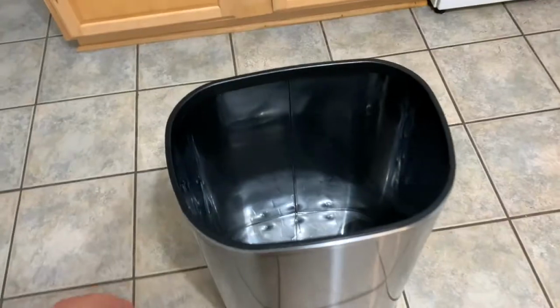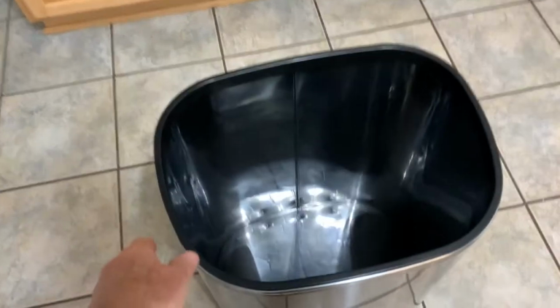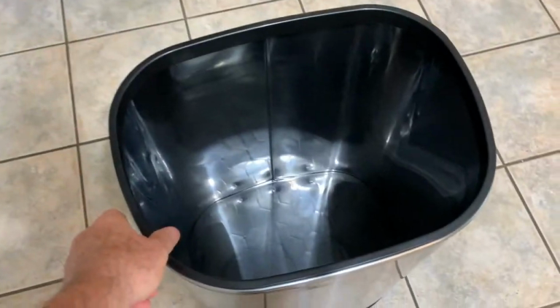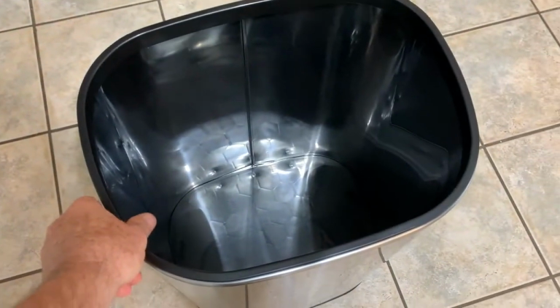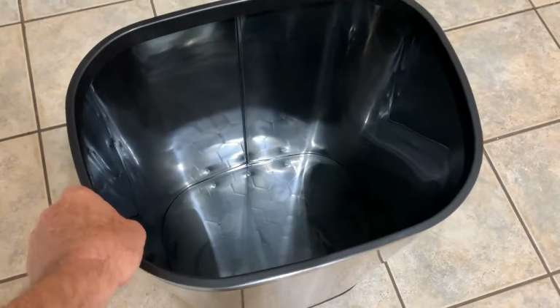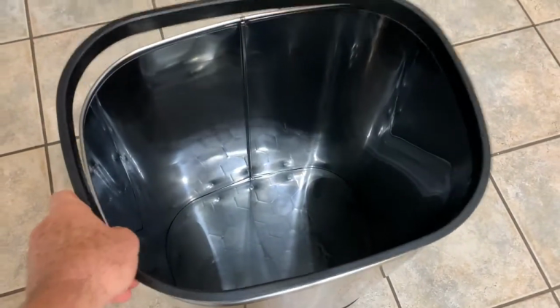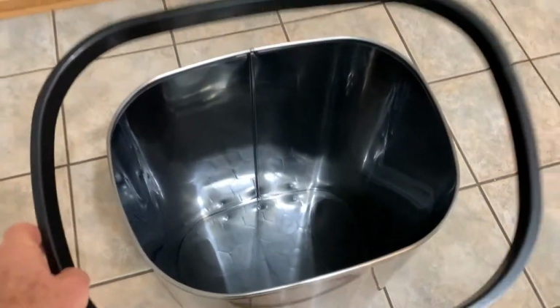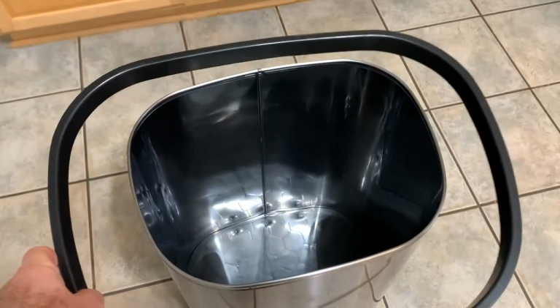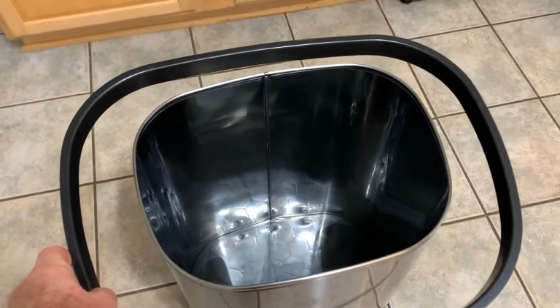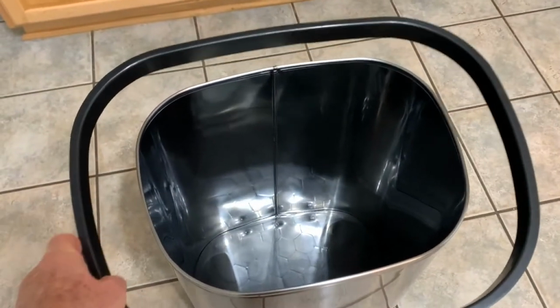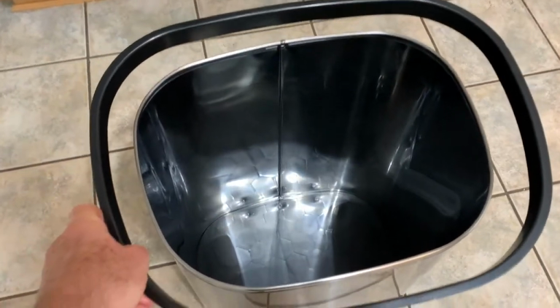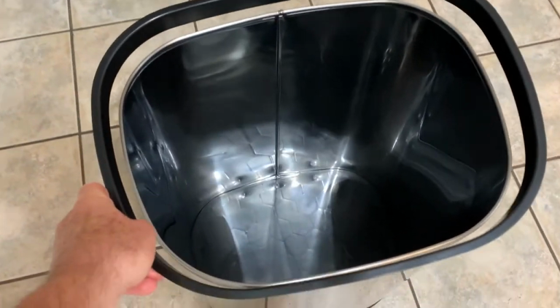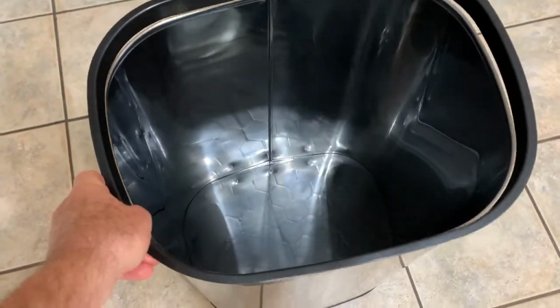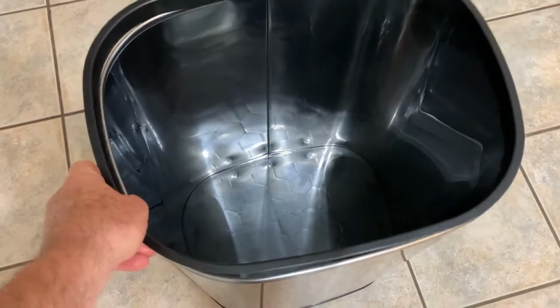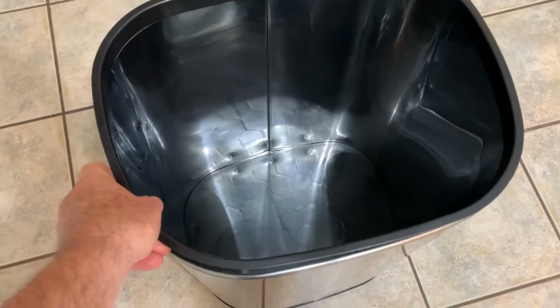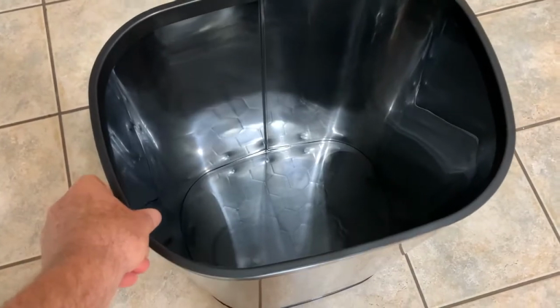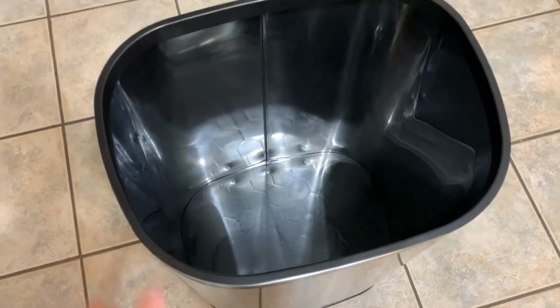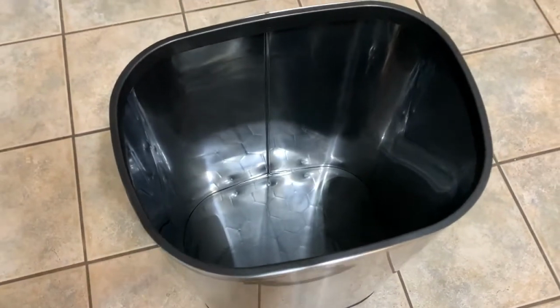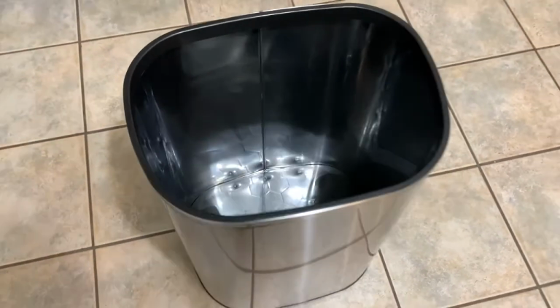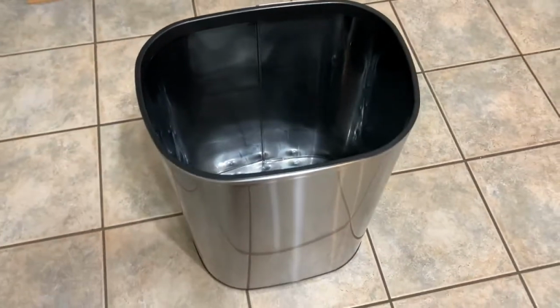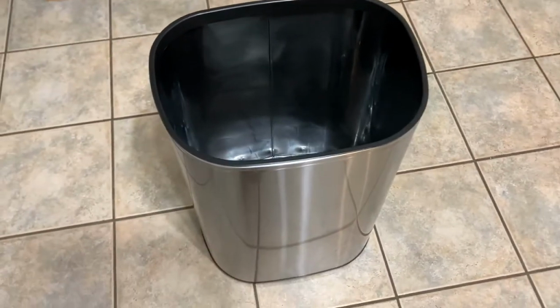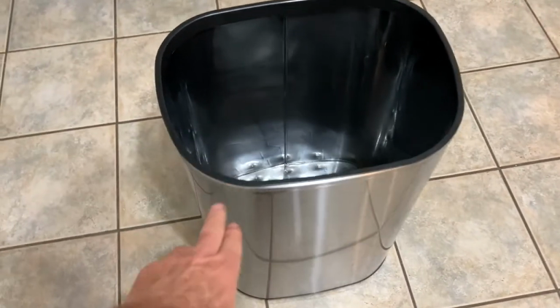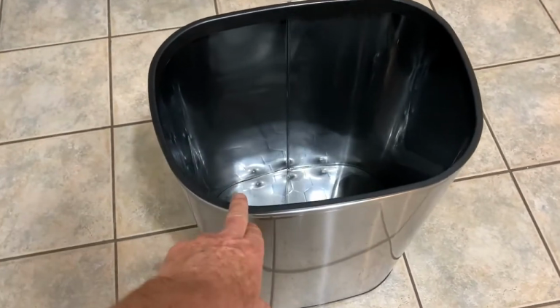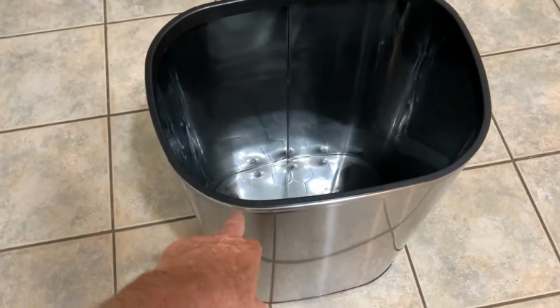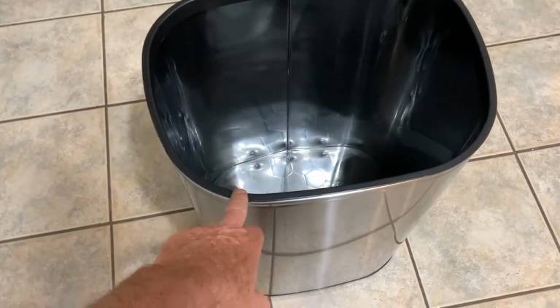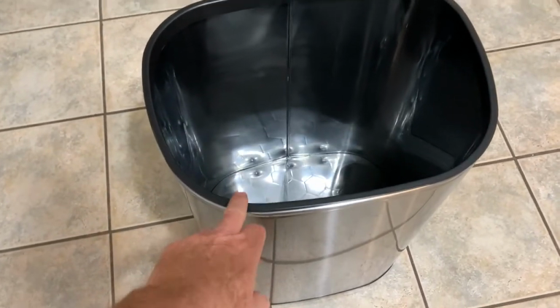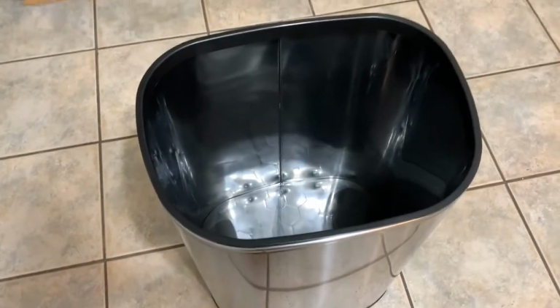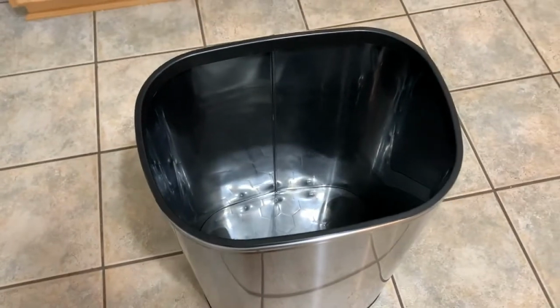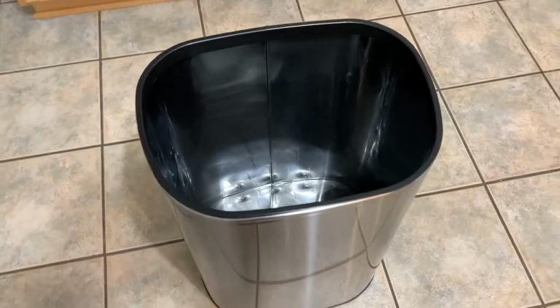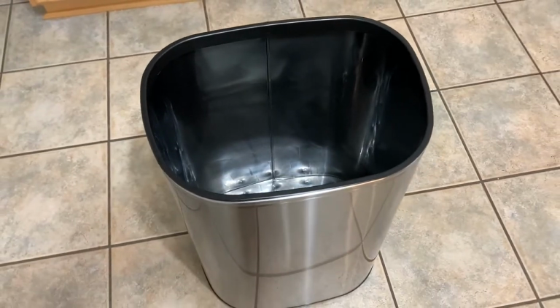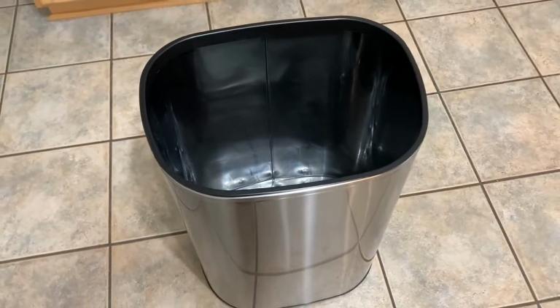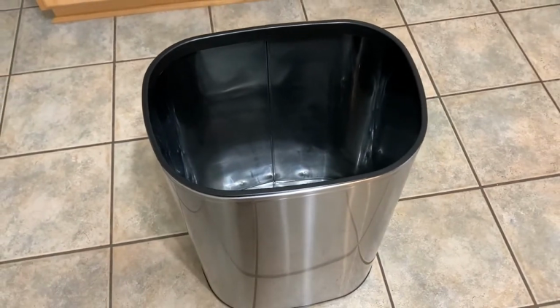There's a liner right here — you can just lift the liner off, put your bag in, drop it down in there. I really don't even think it needs it, but it does come with that liner.